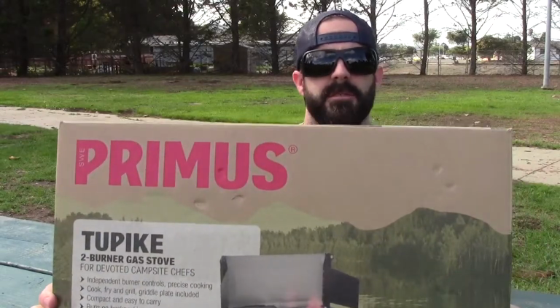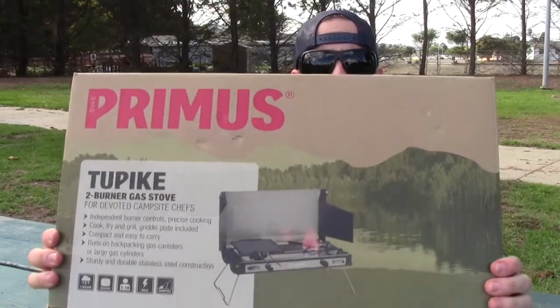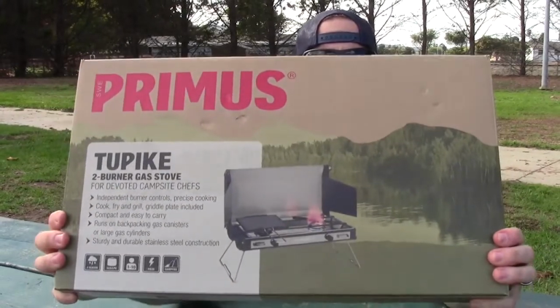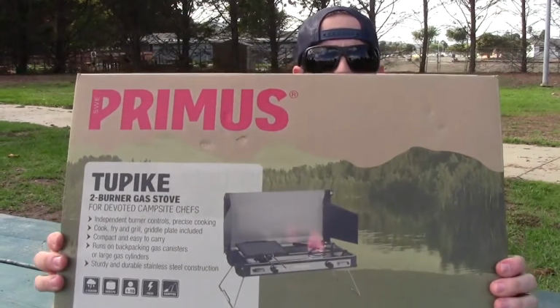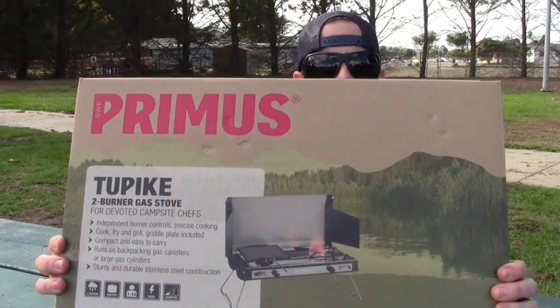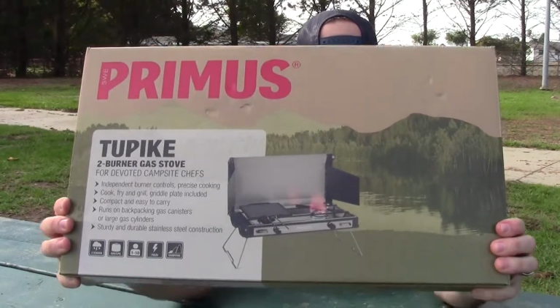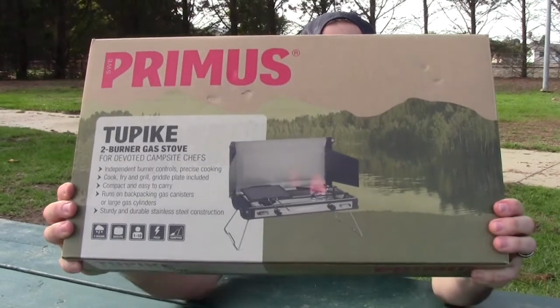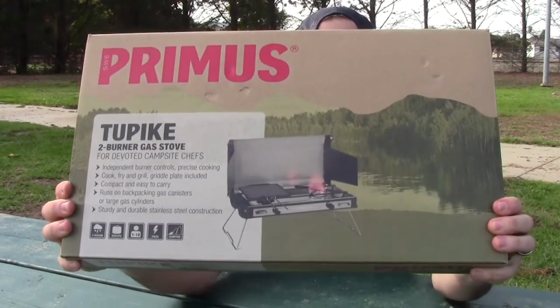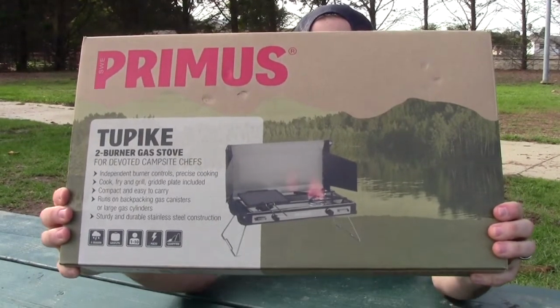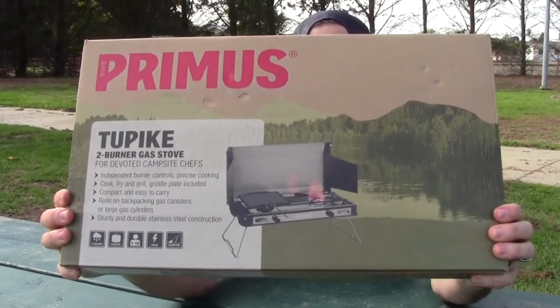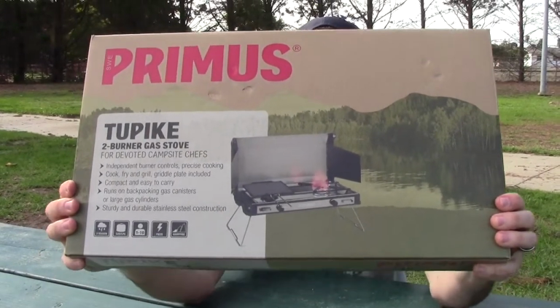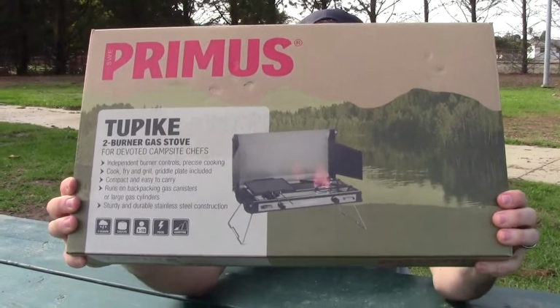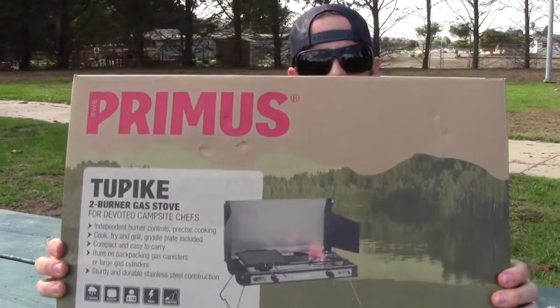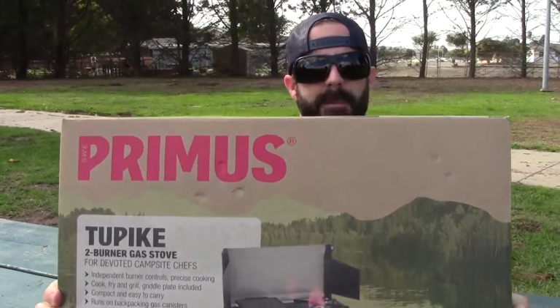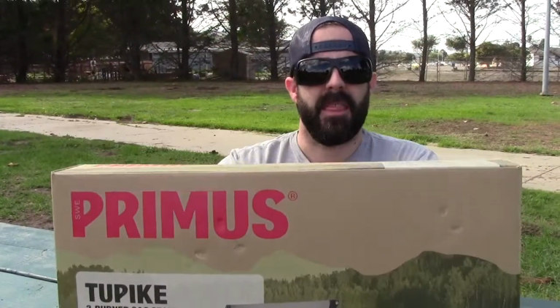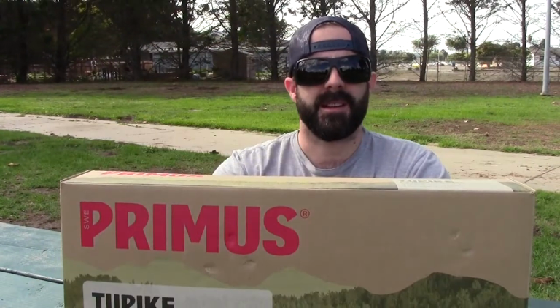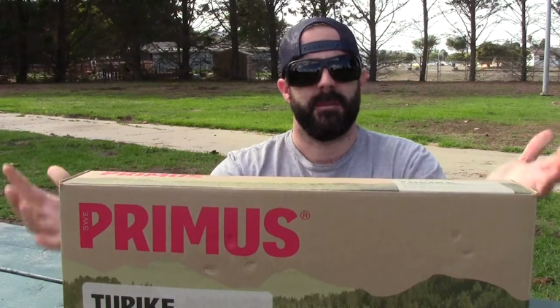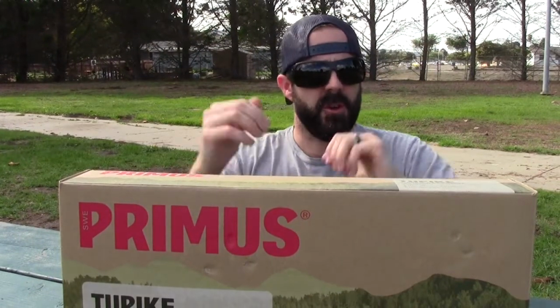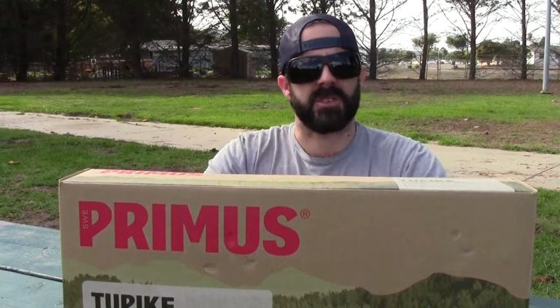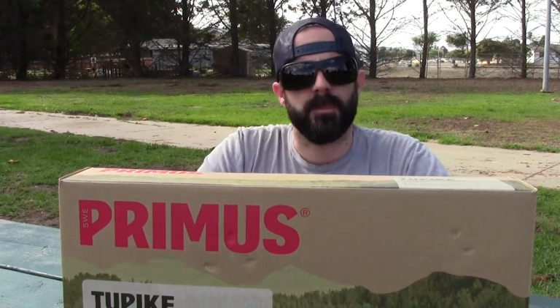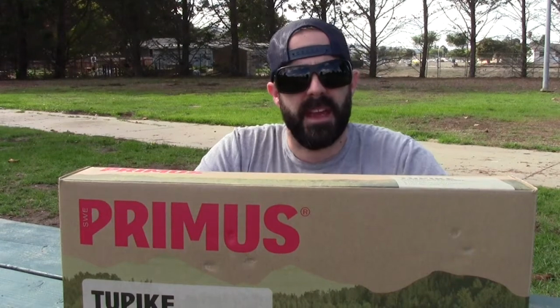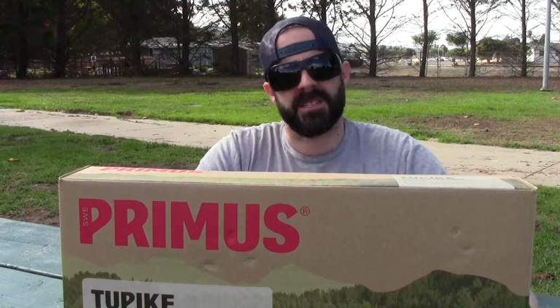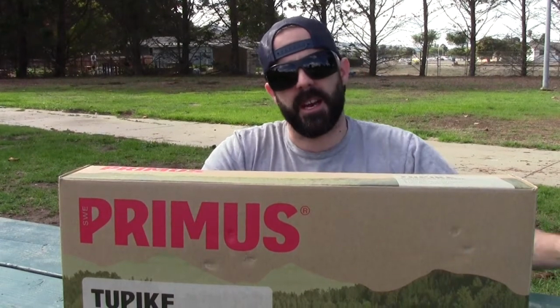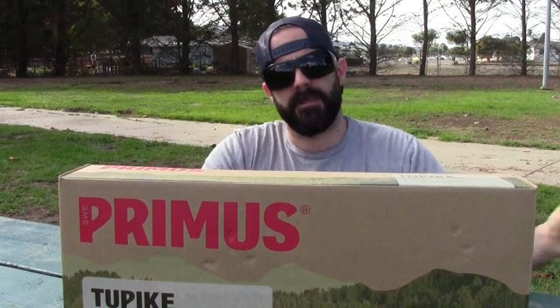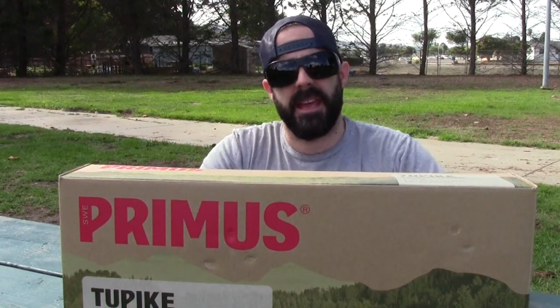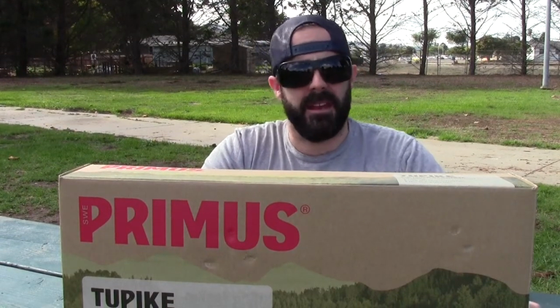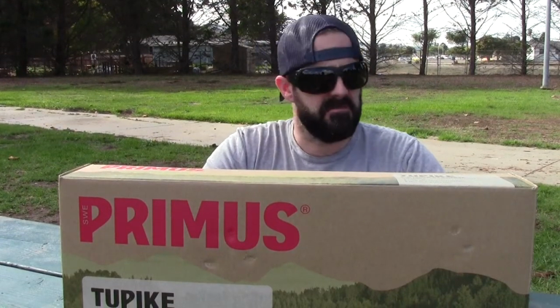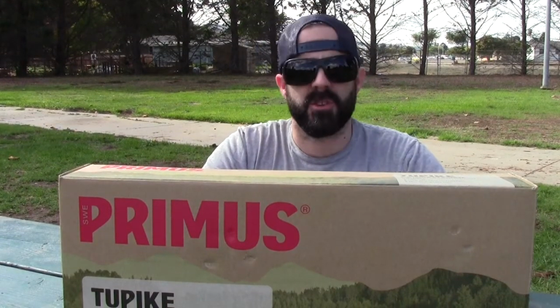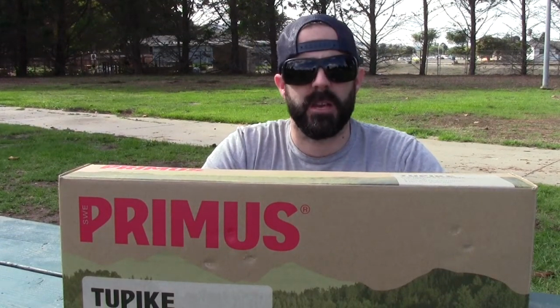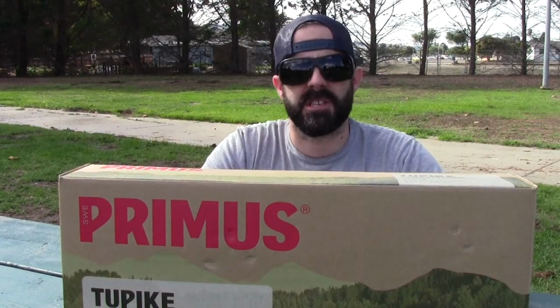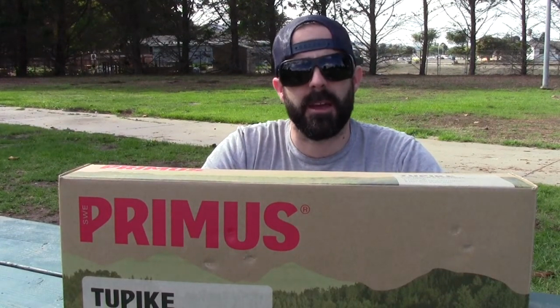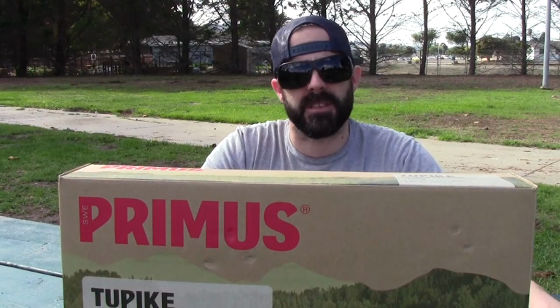It just came in the mail. I just got it. Here it is right here. I'm going to get it out of the box, show you why it's cool, and then I'll set it up and show you why you should consider buying one of these.